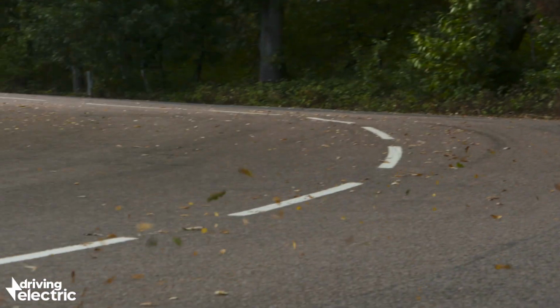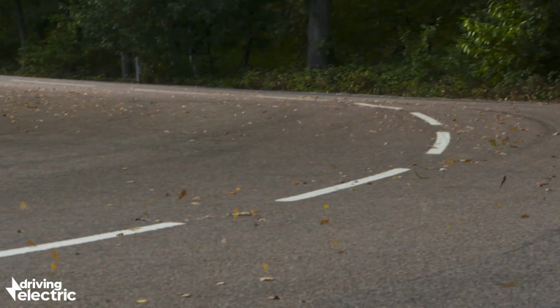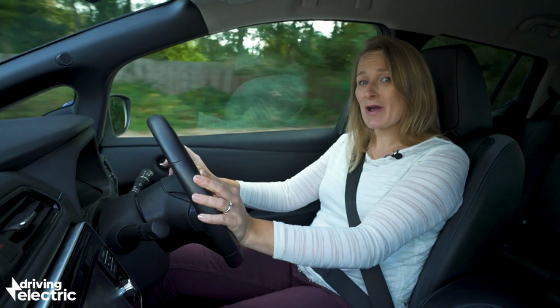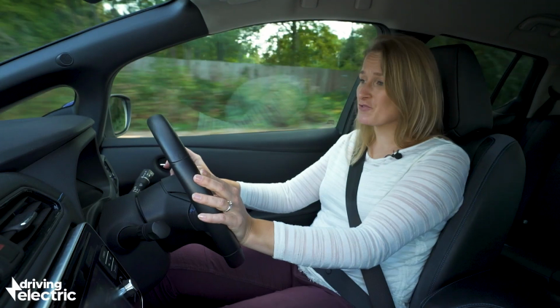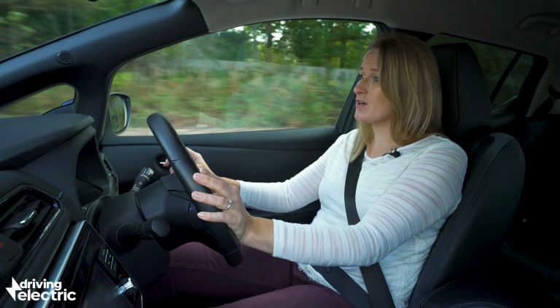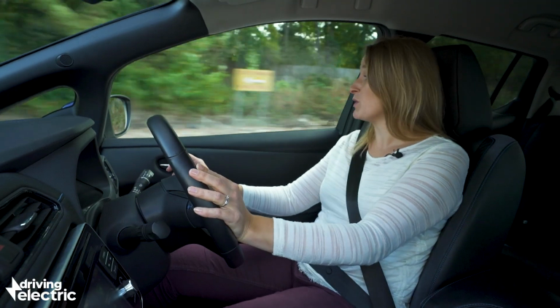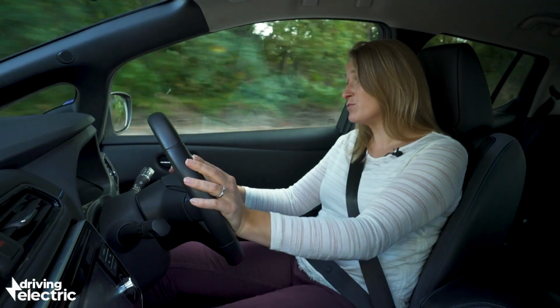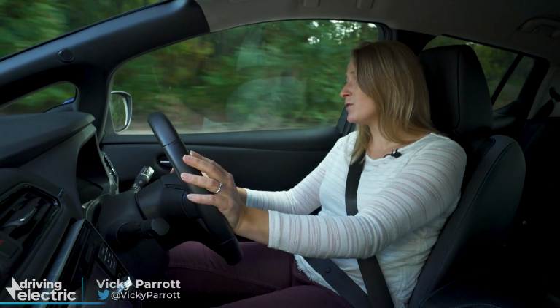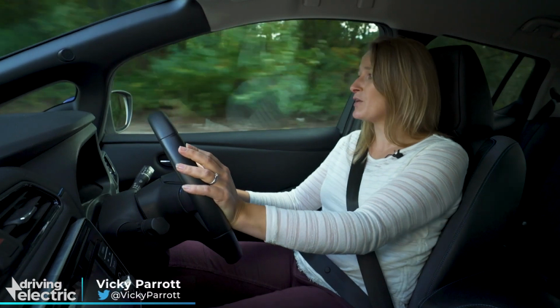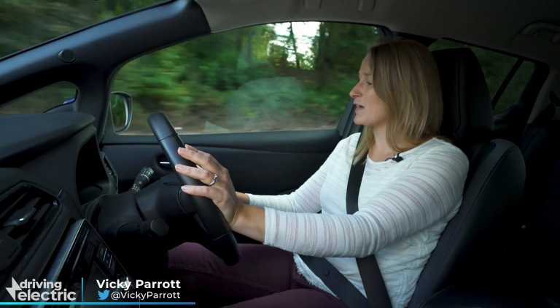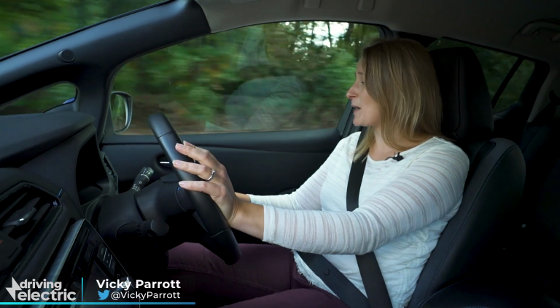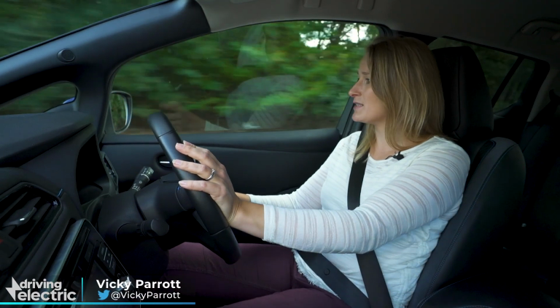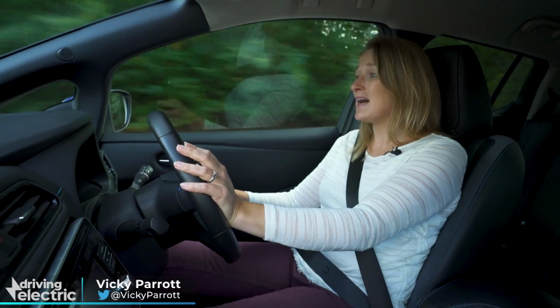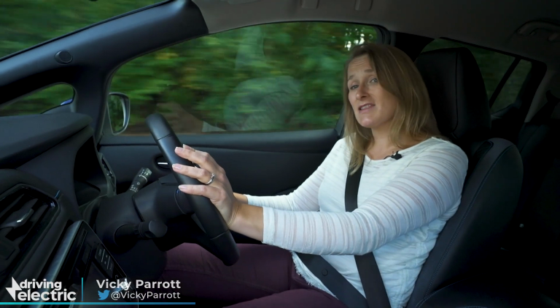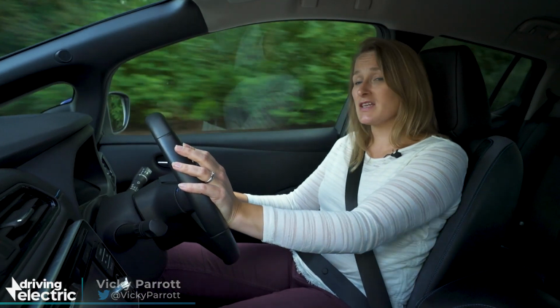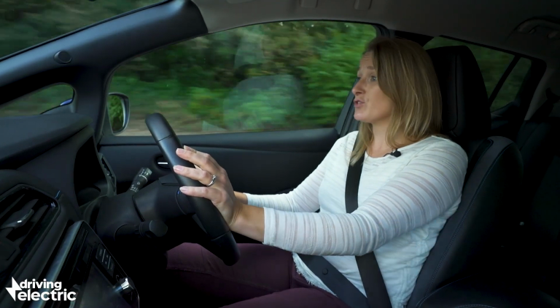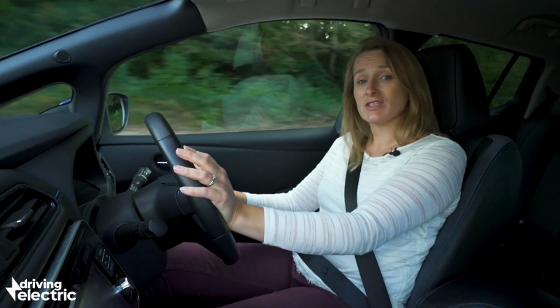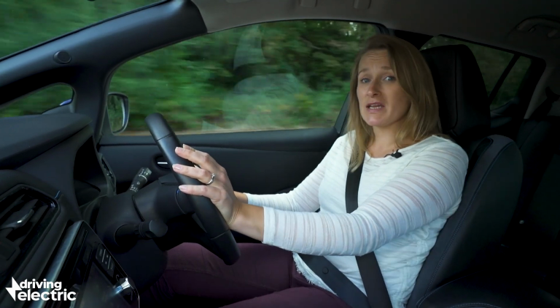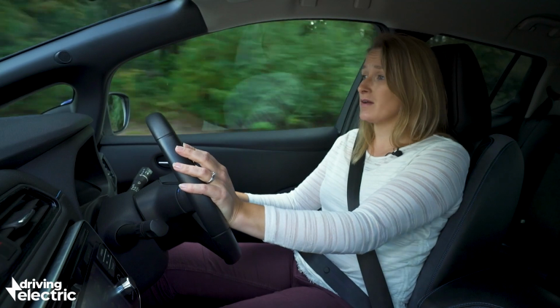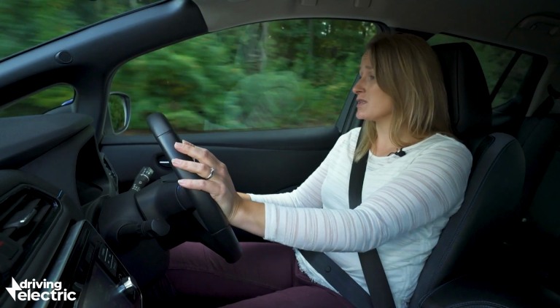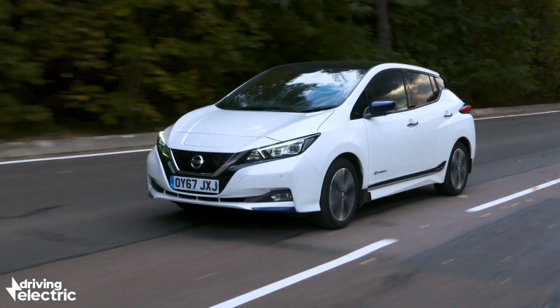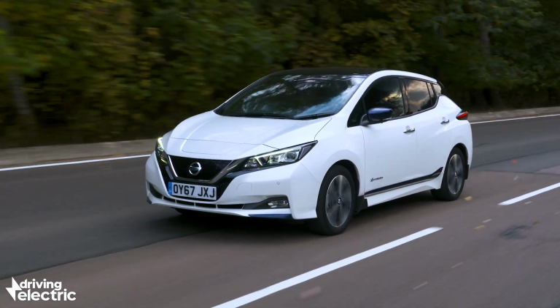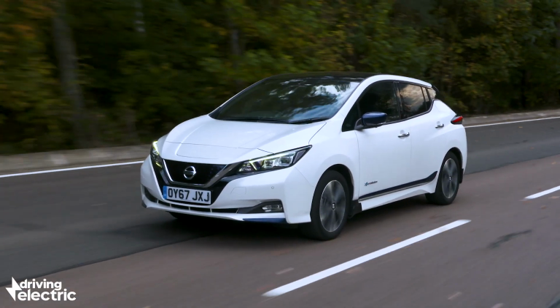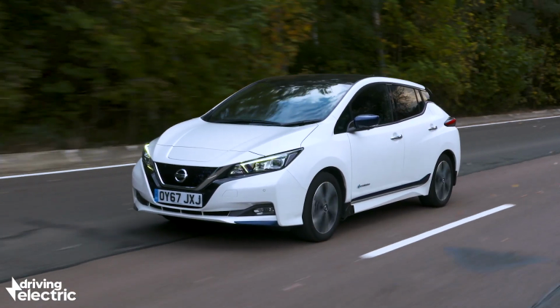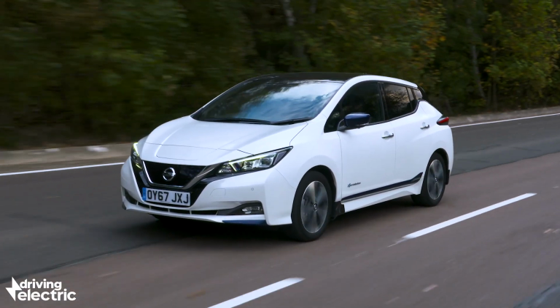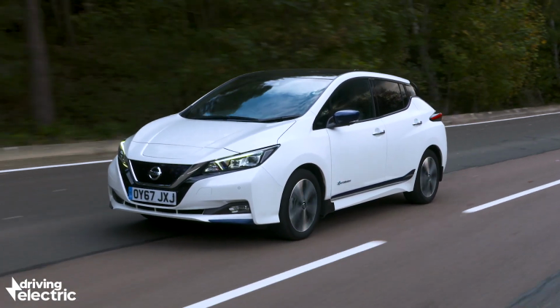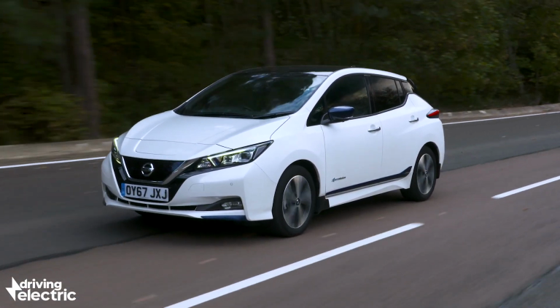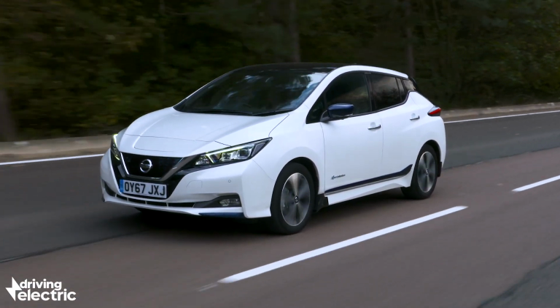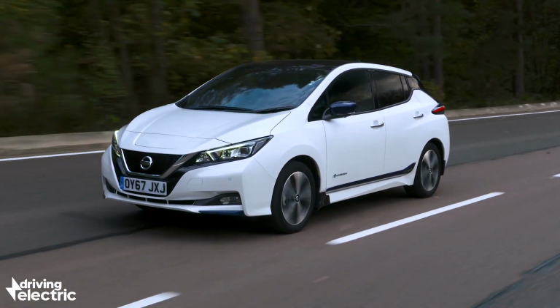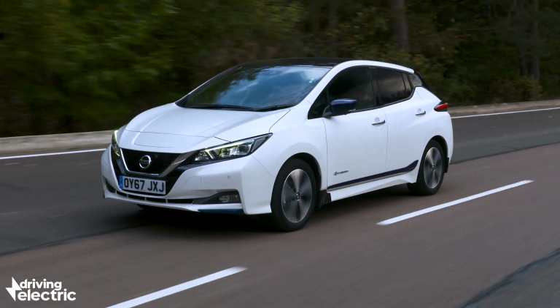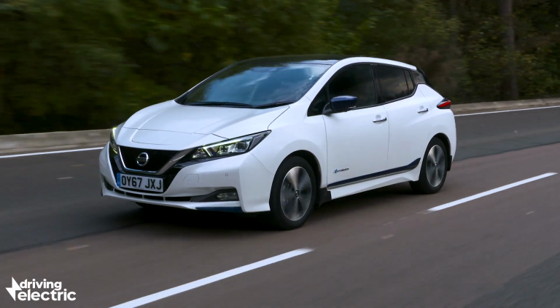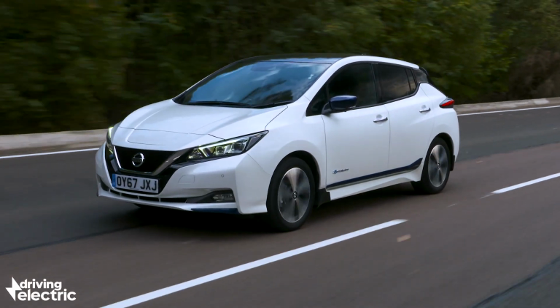If you're looking at buying an electric car, you've probably read some reviews, been on manufacturer websites and seen the phrase regenerative braking. But what on earth is regenerative braking? Well, we are here to help you find out.